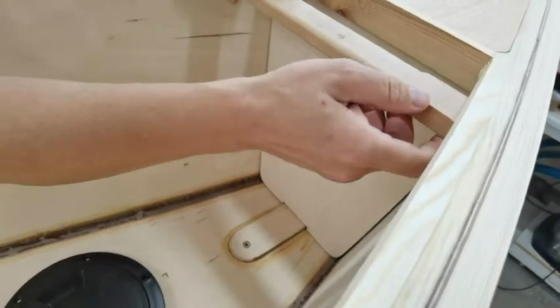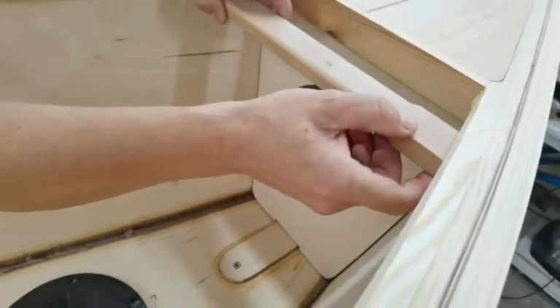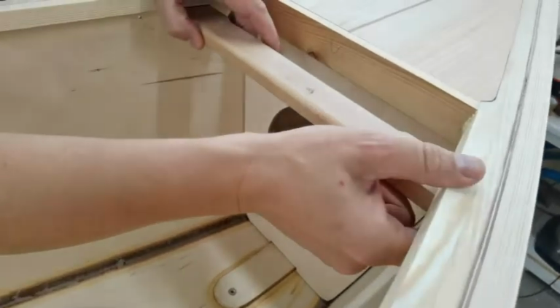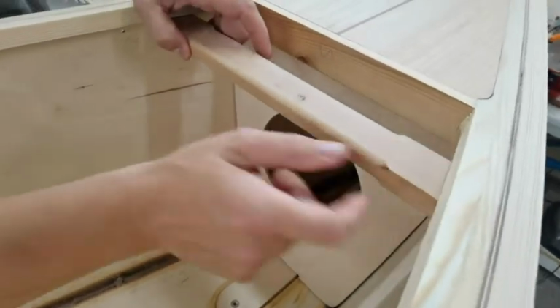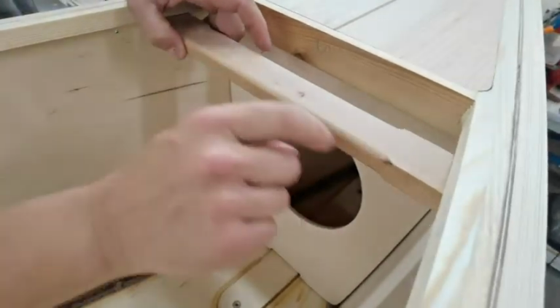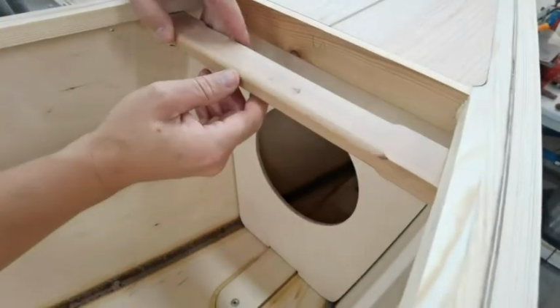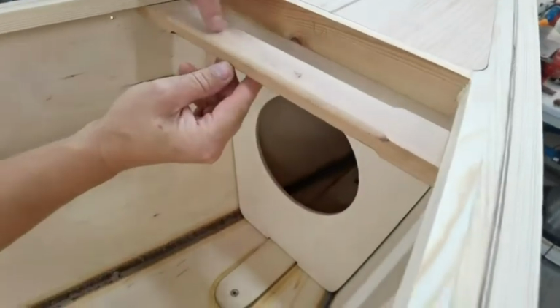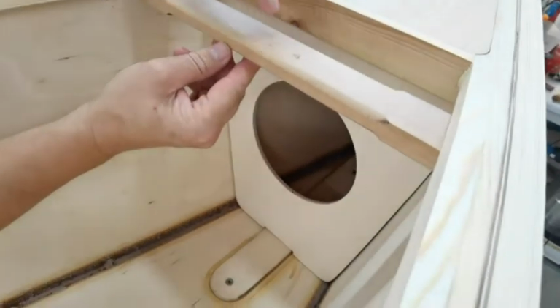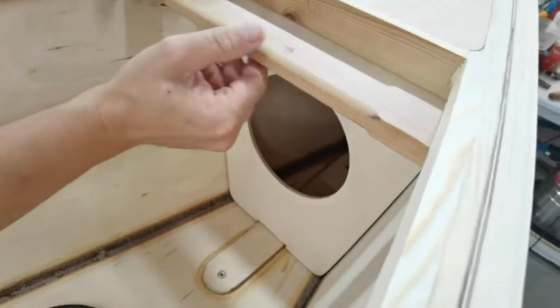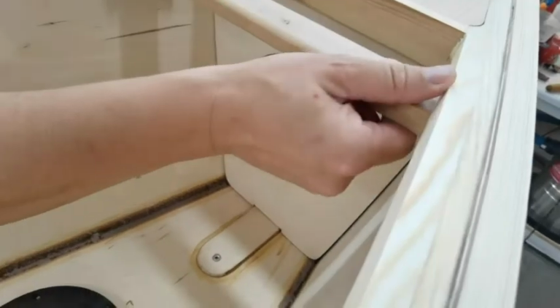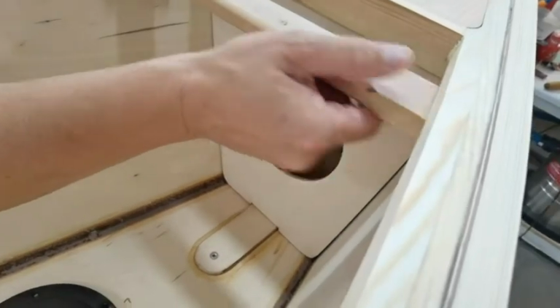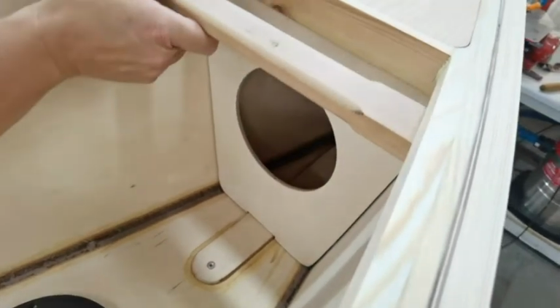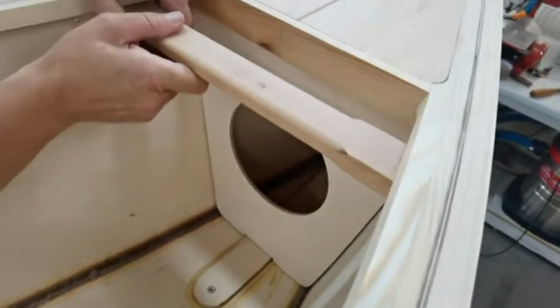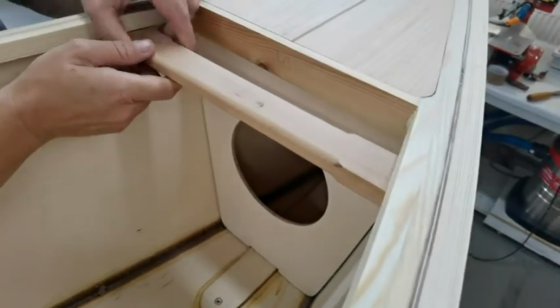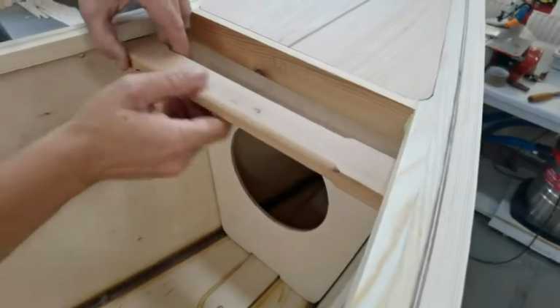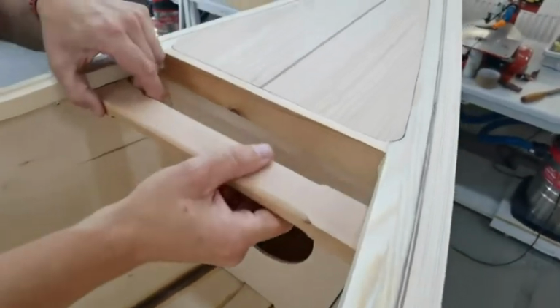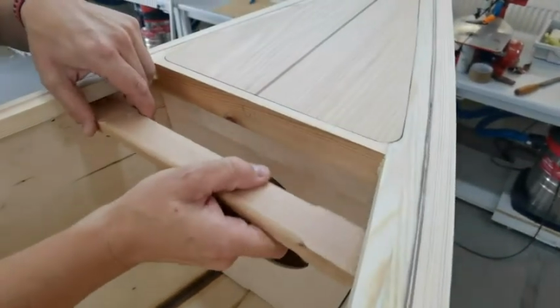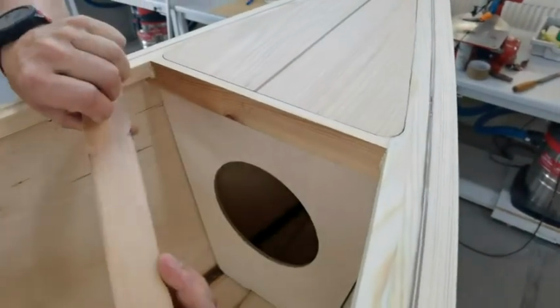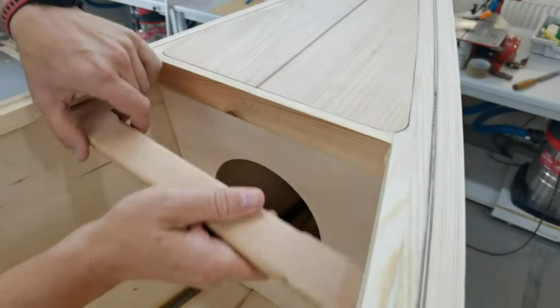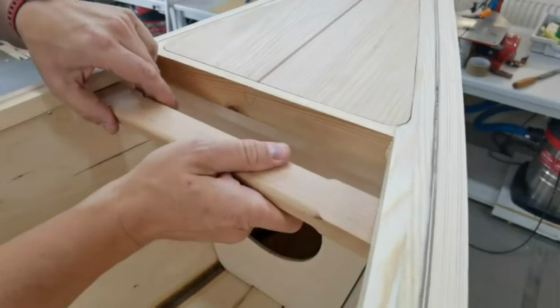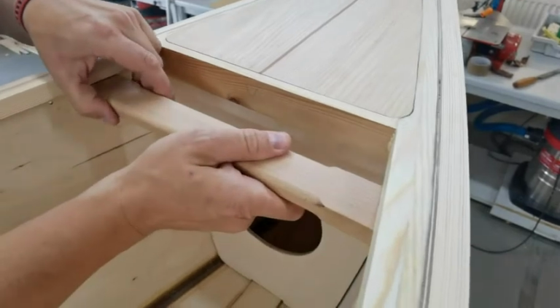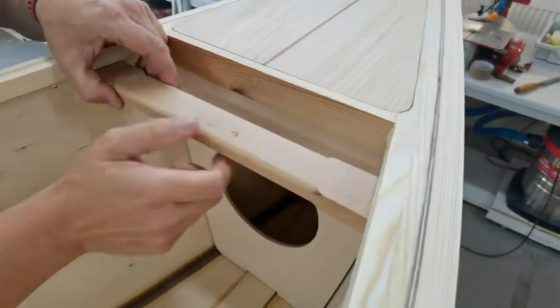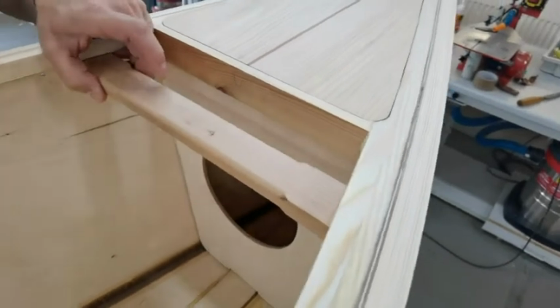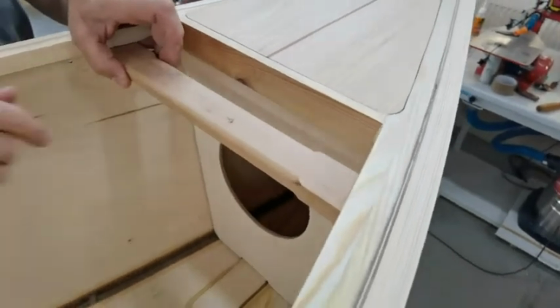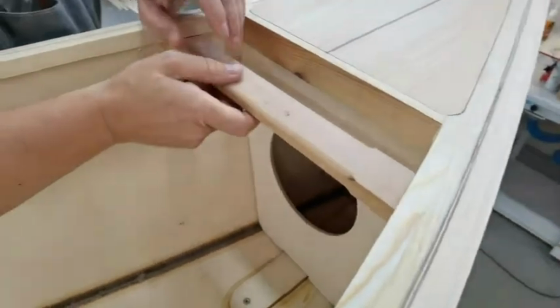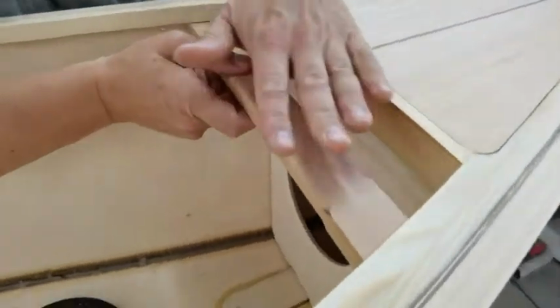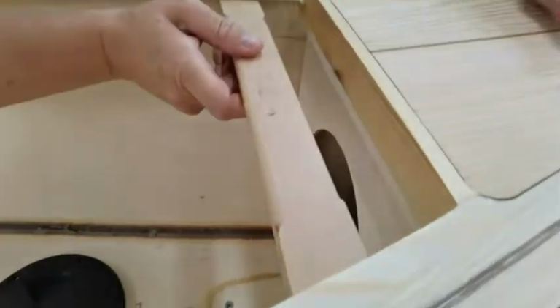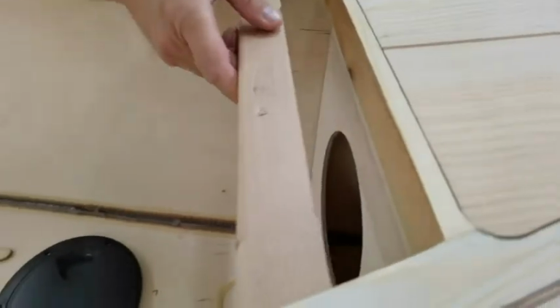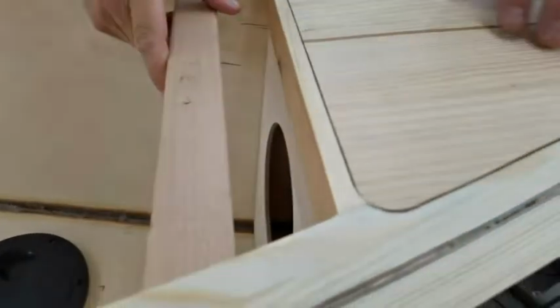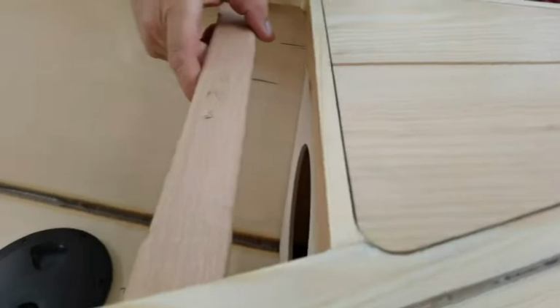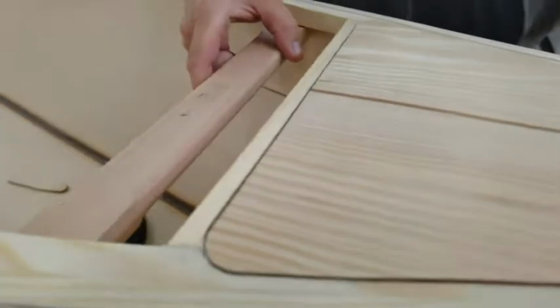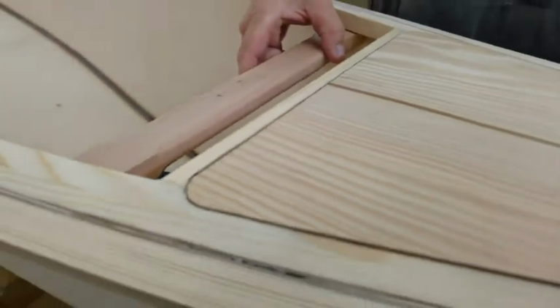I've been eco here — I've used some reclaimed timbers. There are a couple of bits of holes in here. And then that gets screwed in and bonded in. There's a thwart in the centre. And it's exactly the same on the other end. So this is getting perilously close to finished.